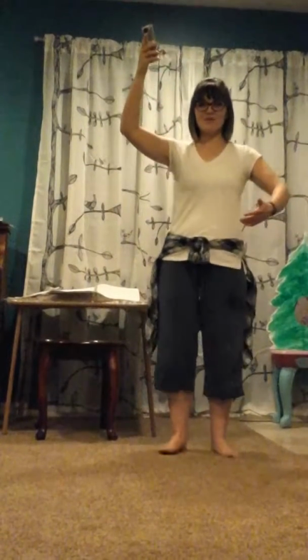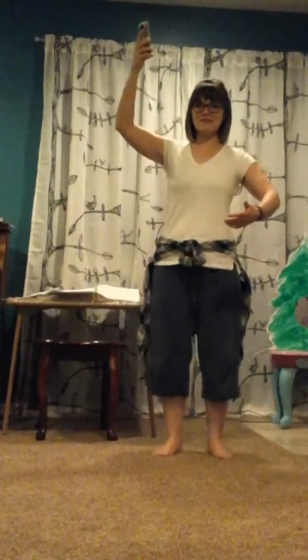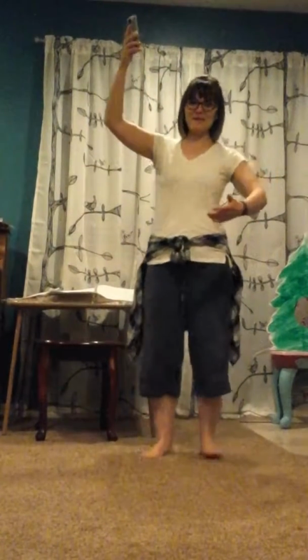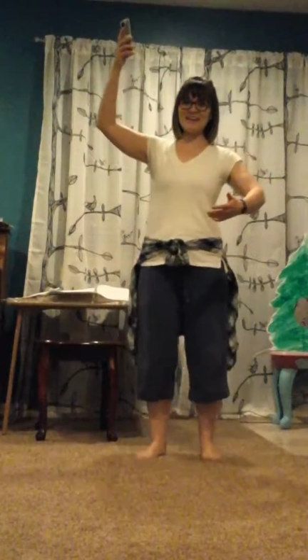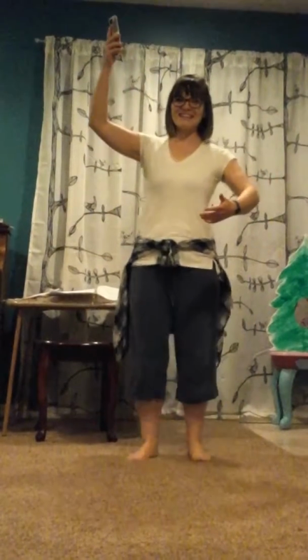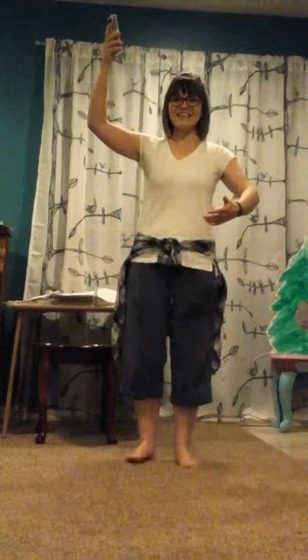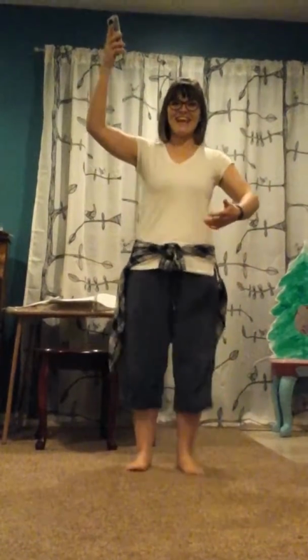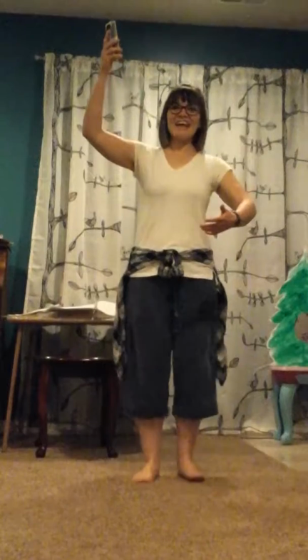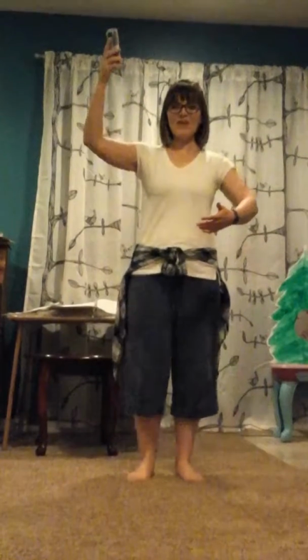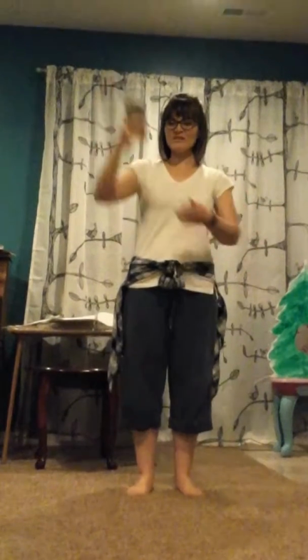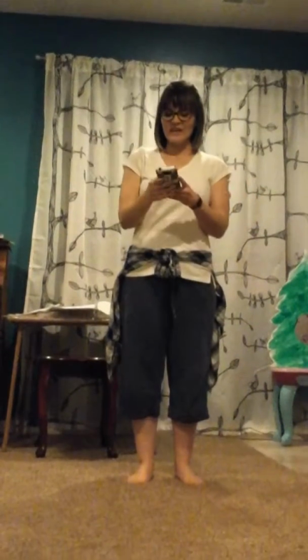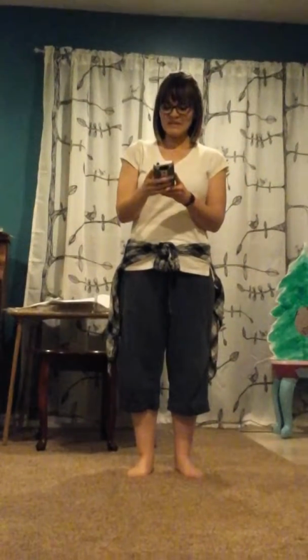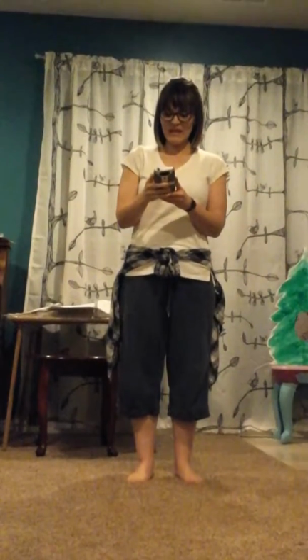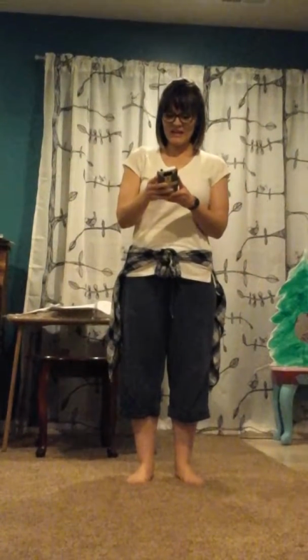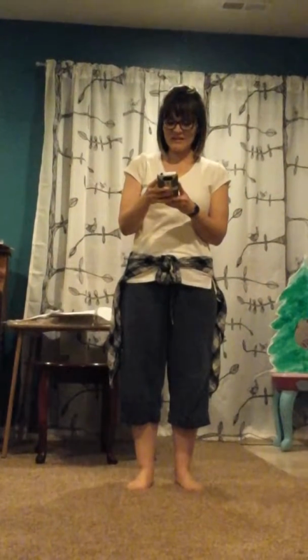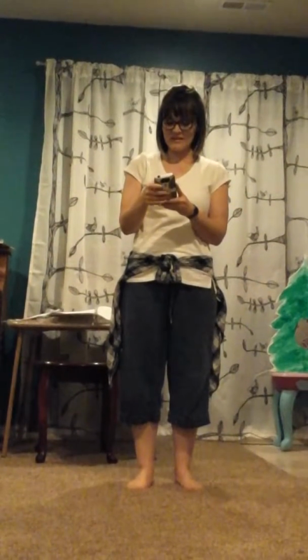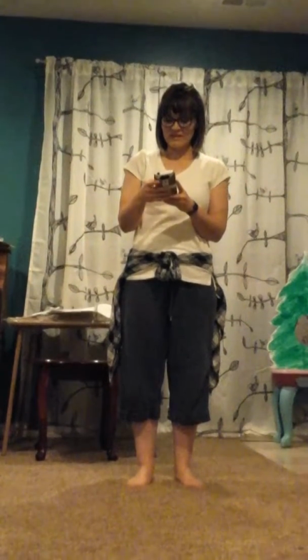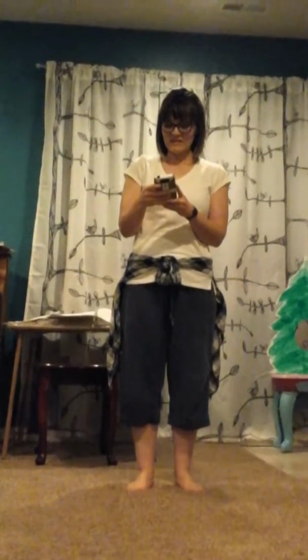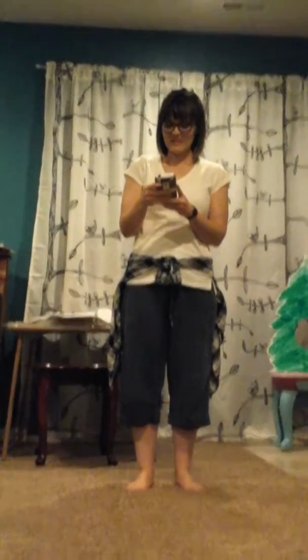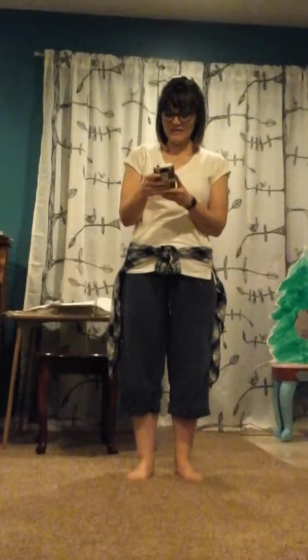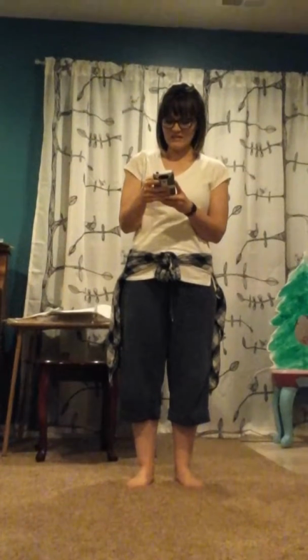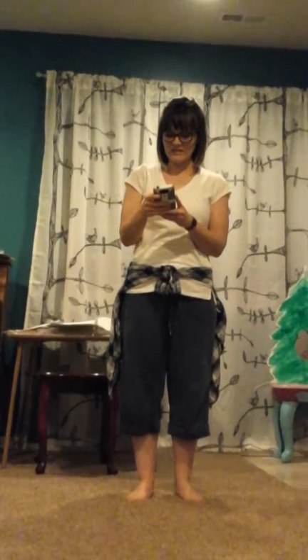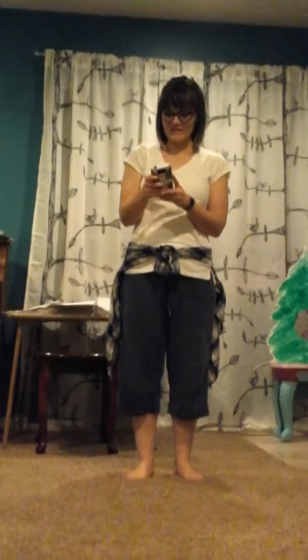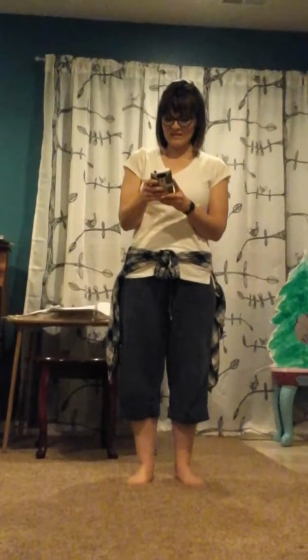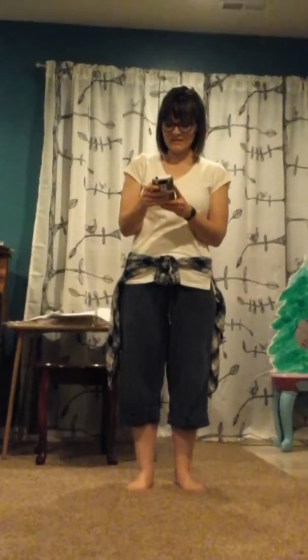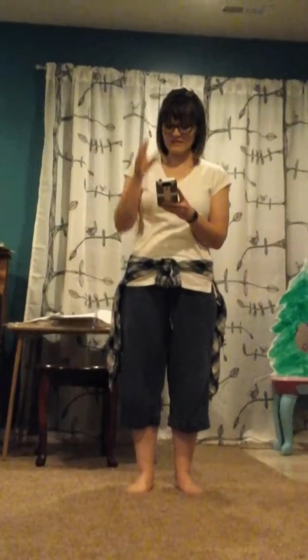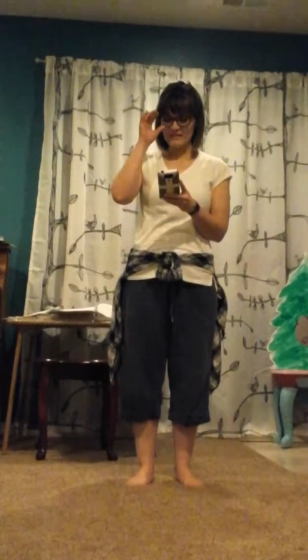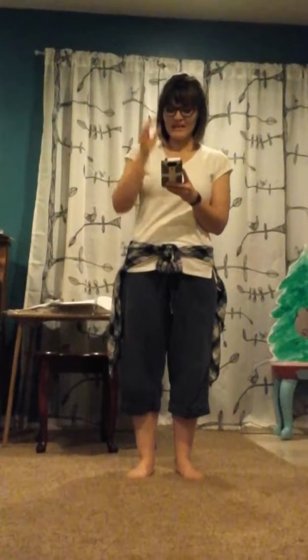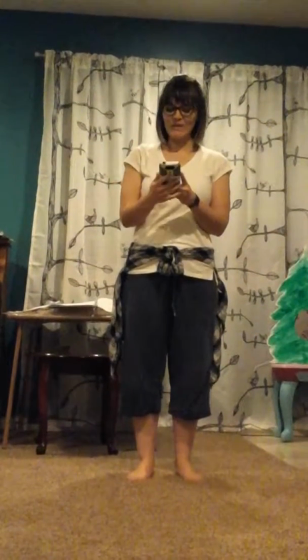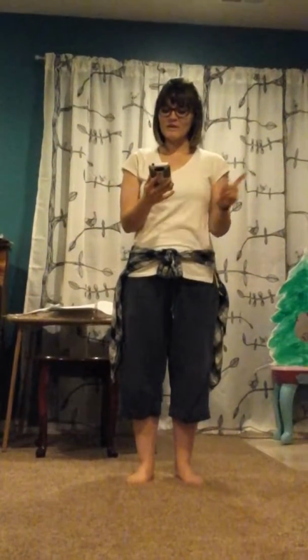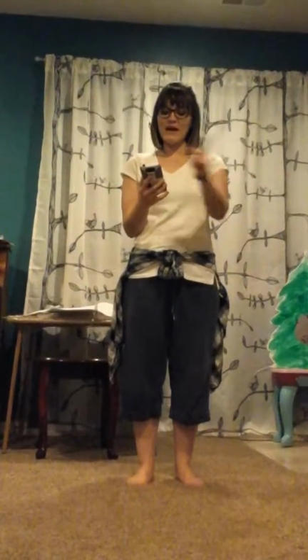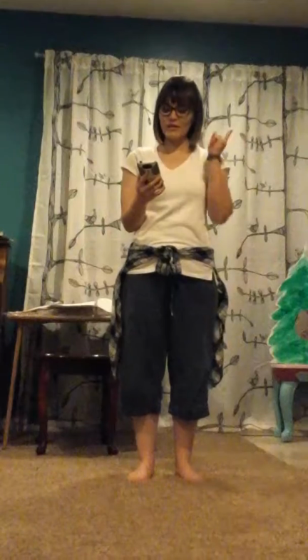Hopefully your pose is better than mine. And you hold. I'm going to skip ahead. And then we're going to rotate back forward.